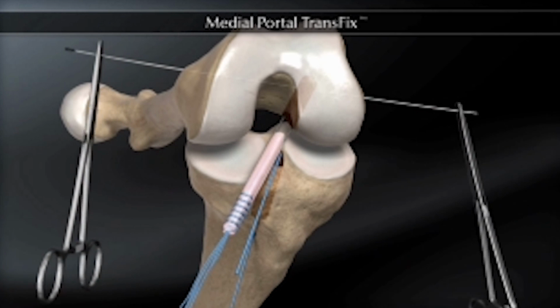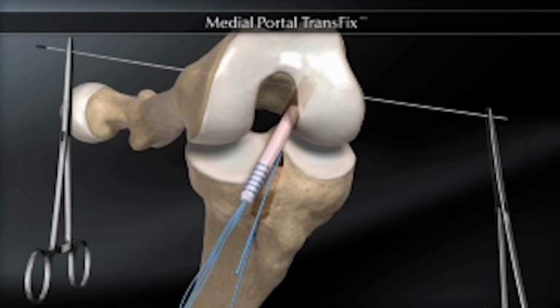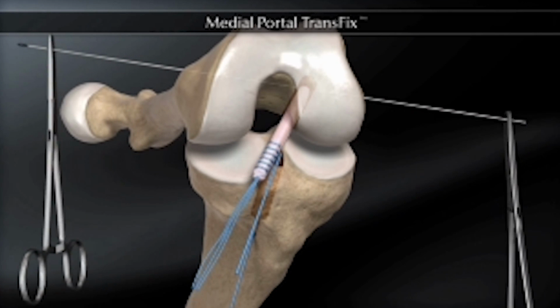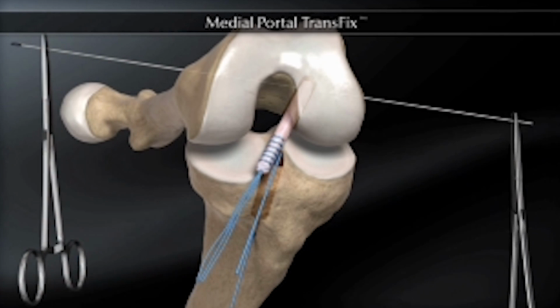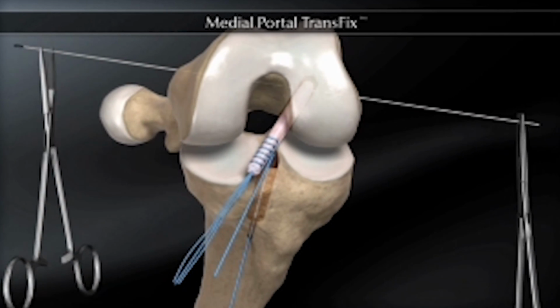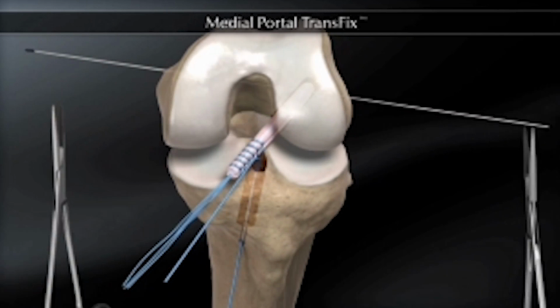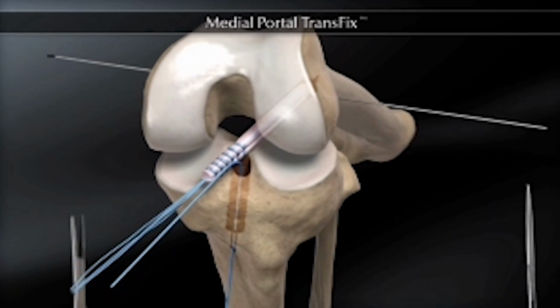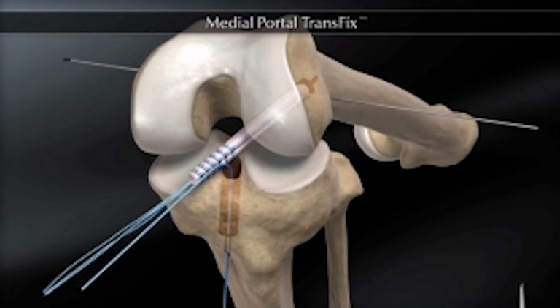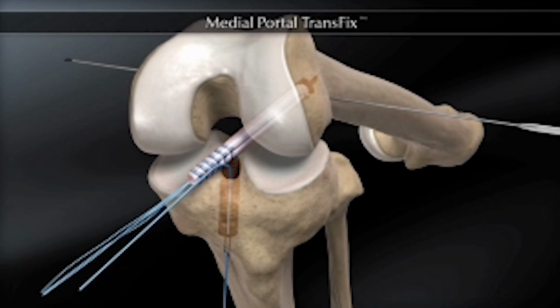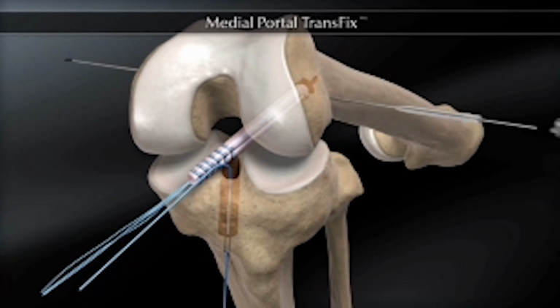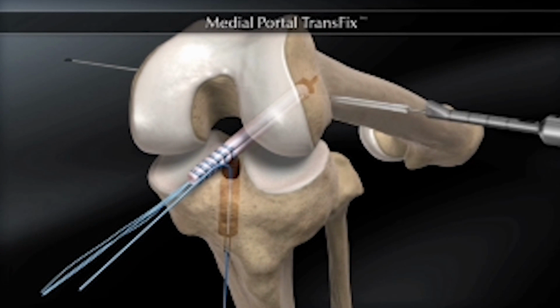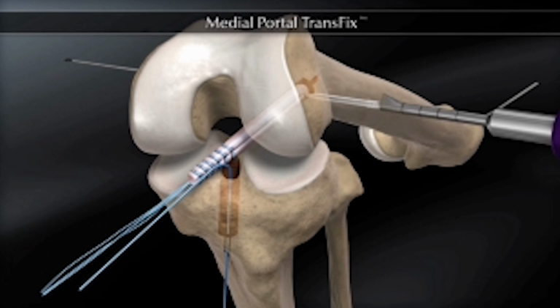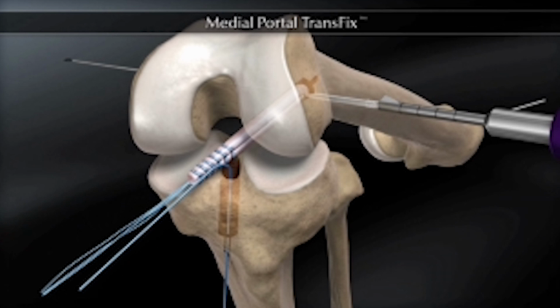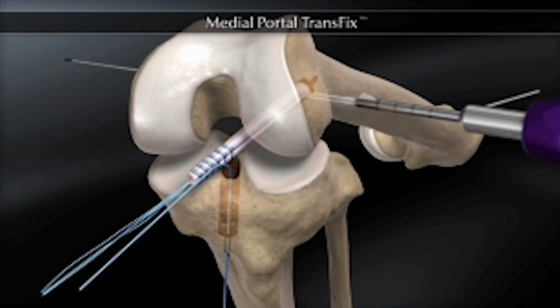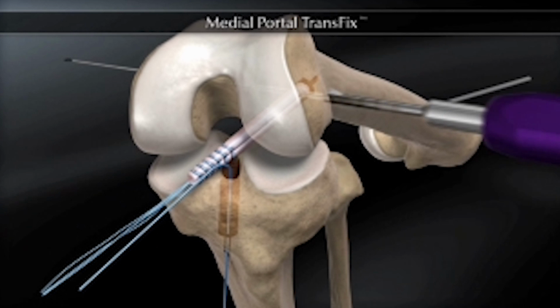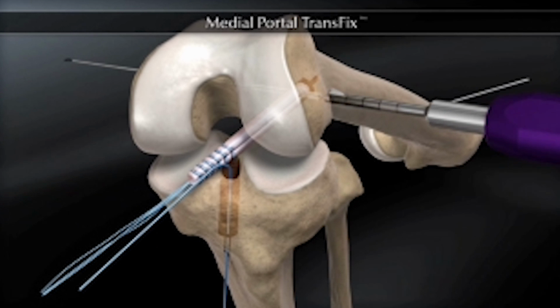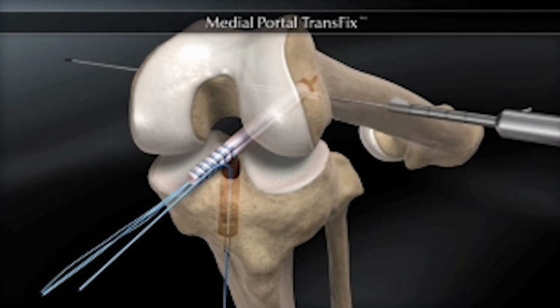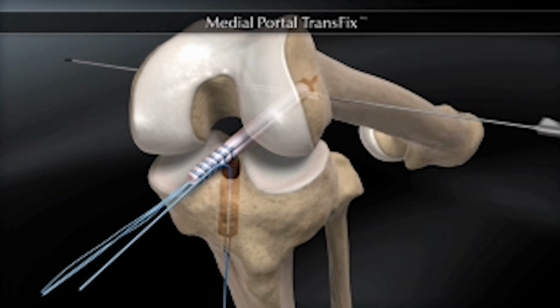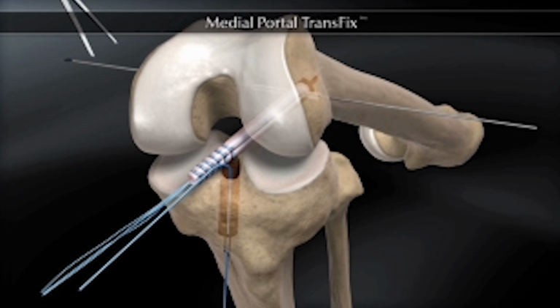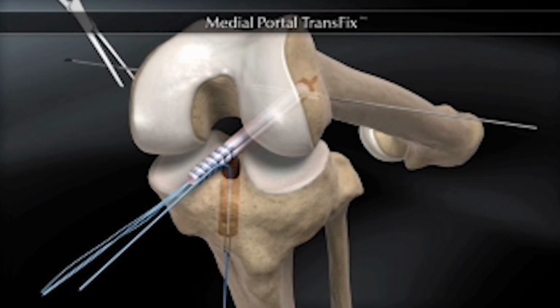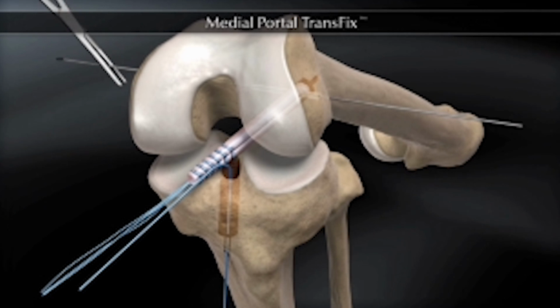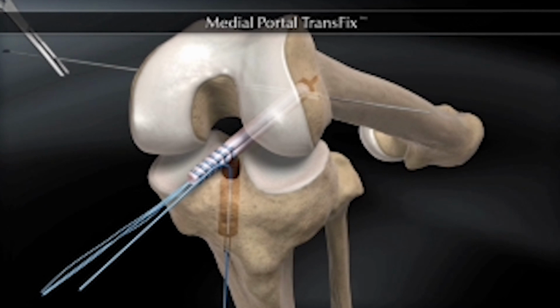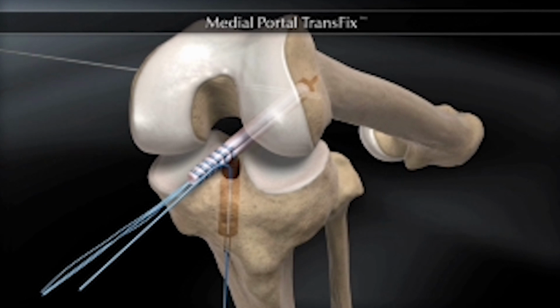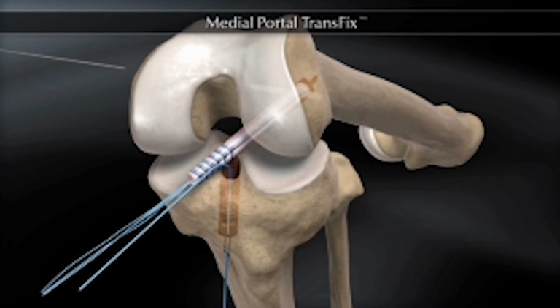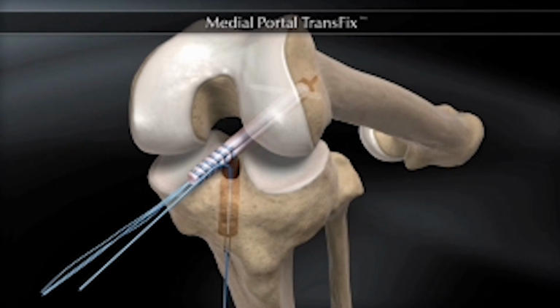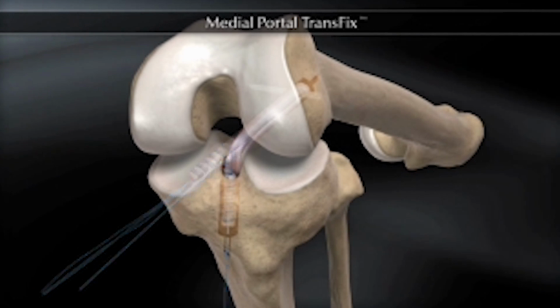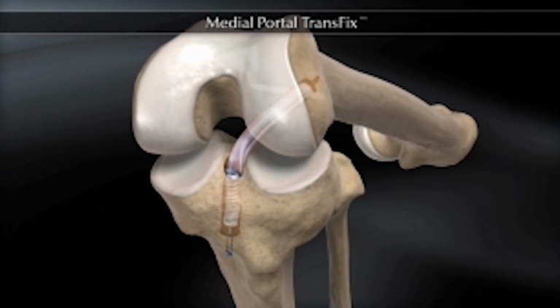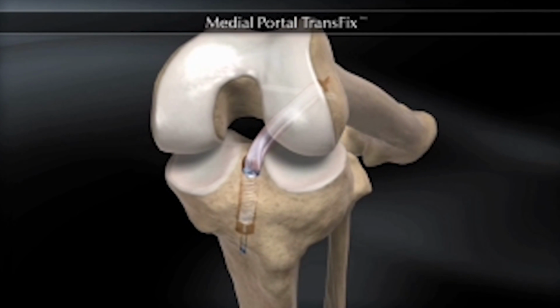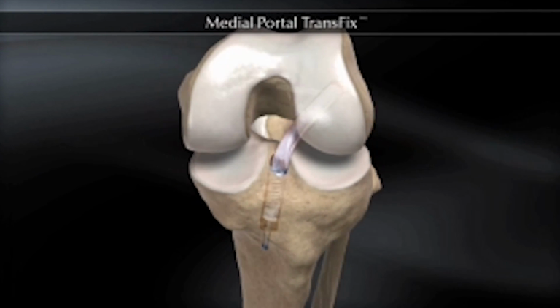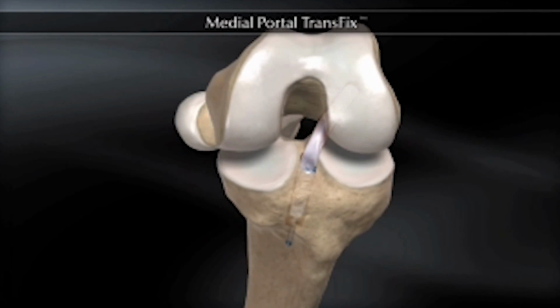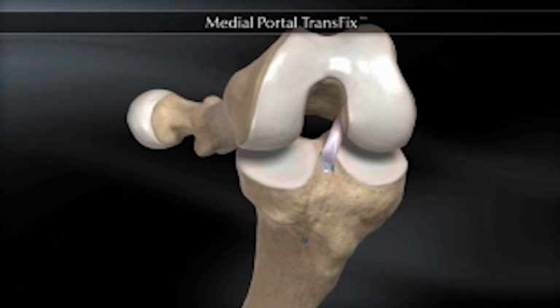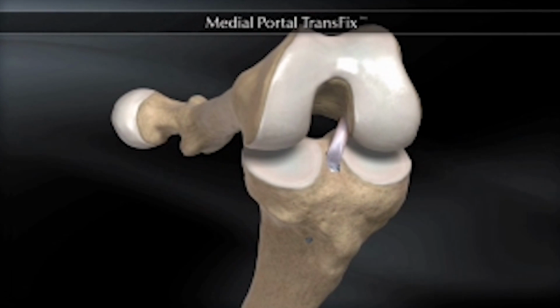Once the tunnels are made, the graft is passed through the tunnels and held in place on the femur side by an absorbable pin, and on the tibial side by a plastic absorbable screw.